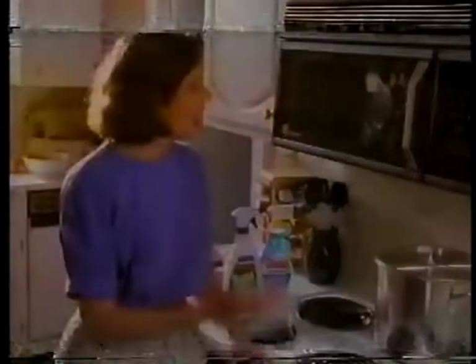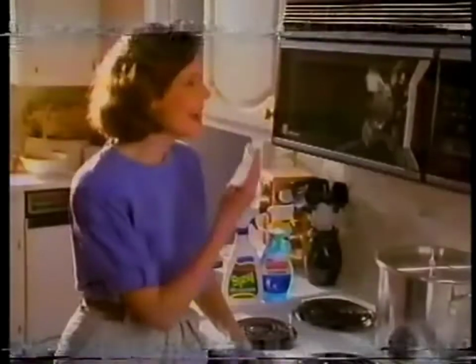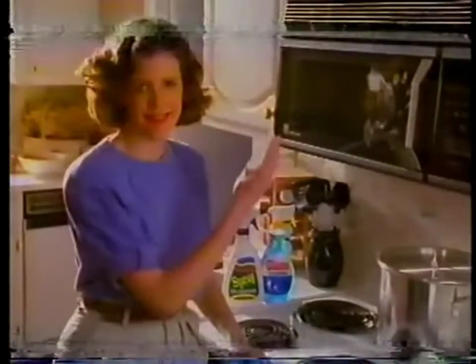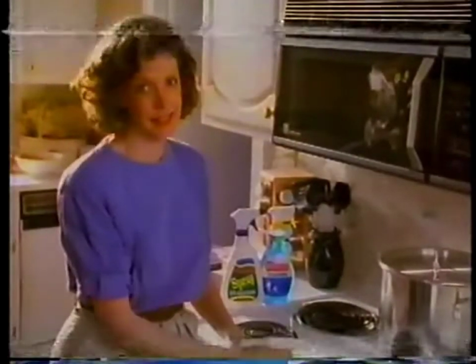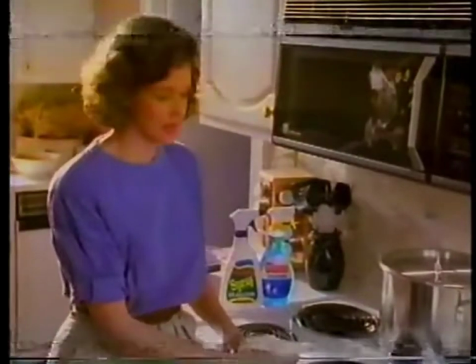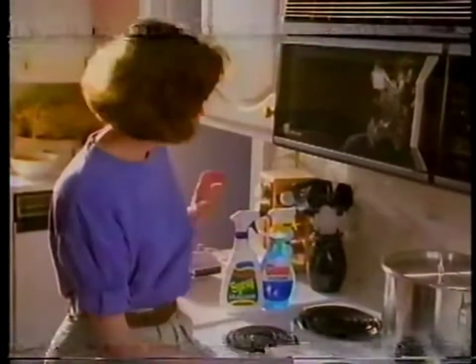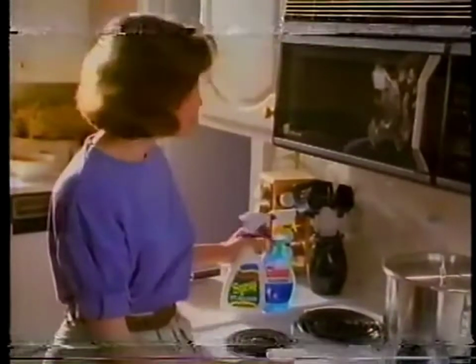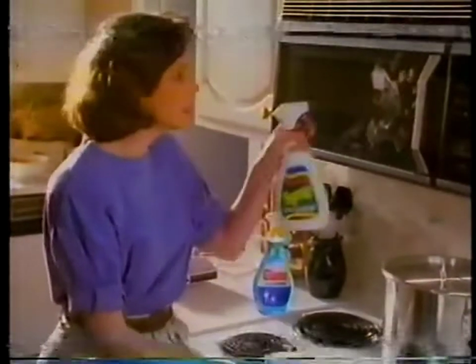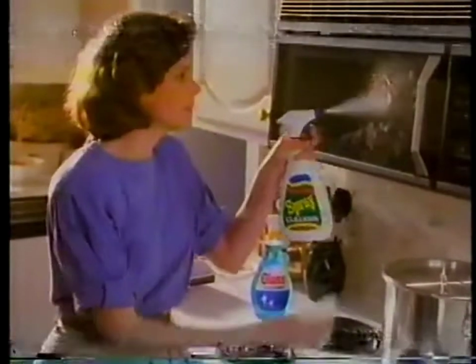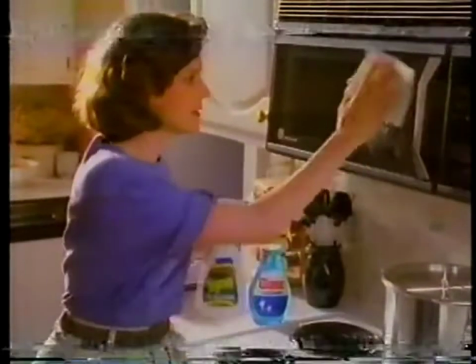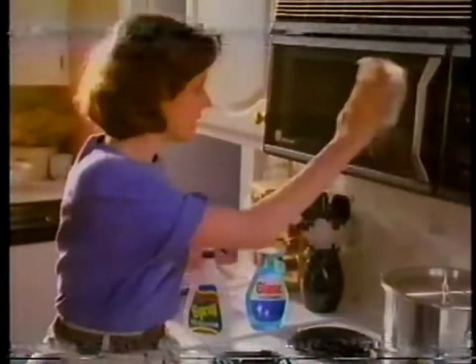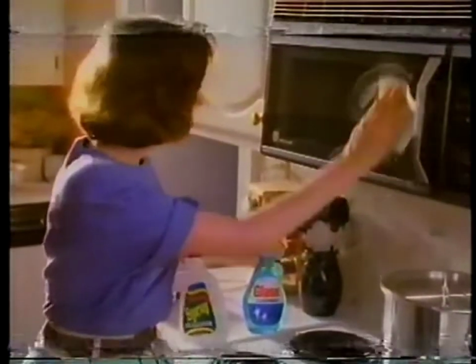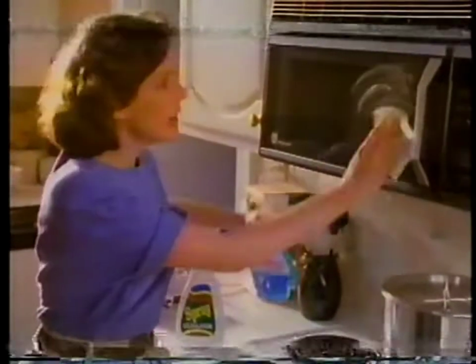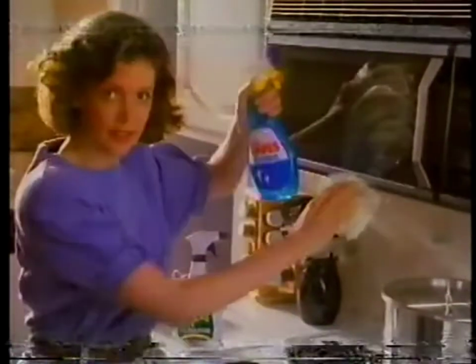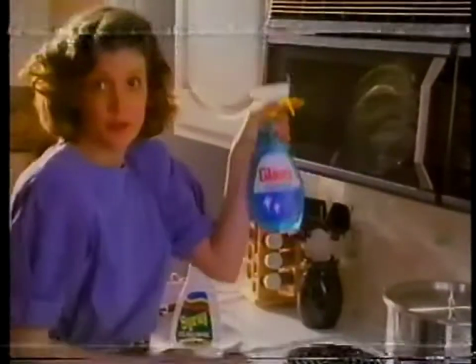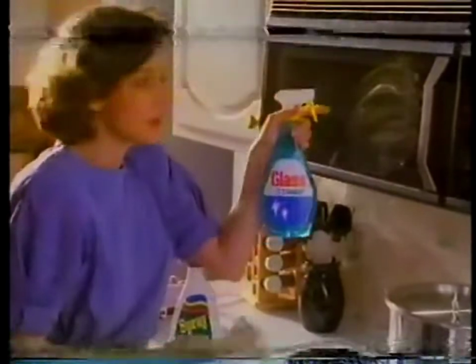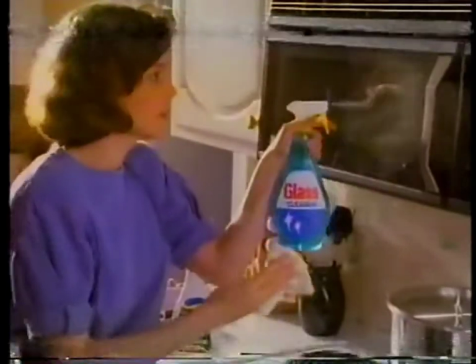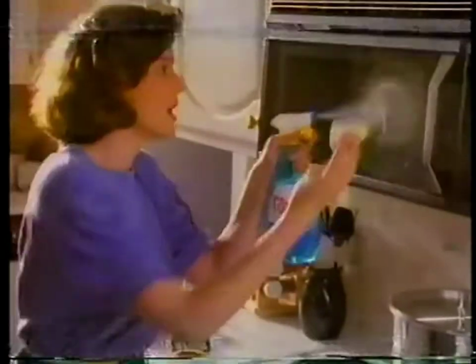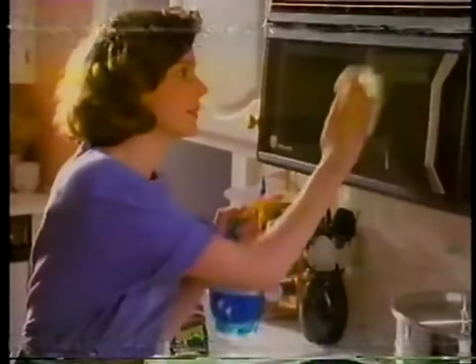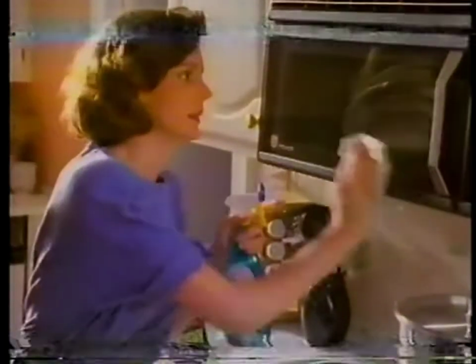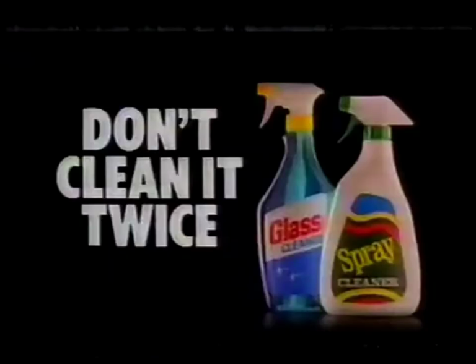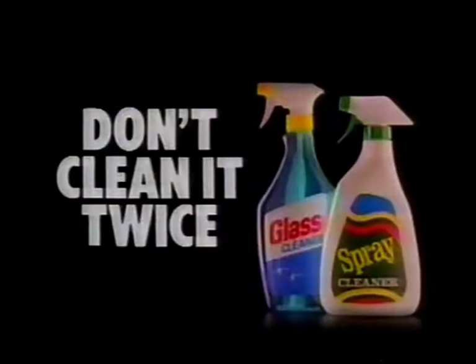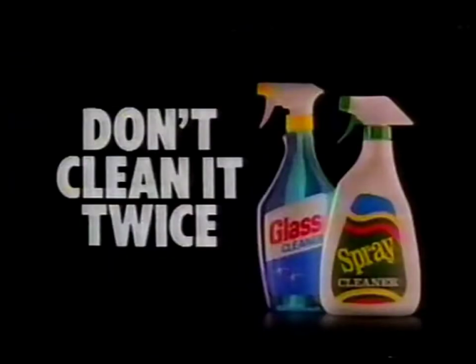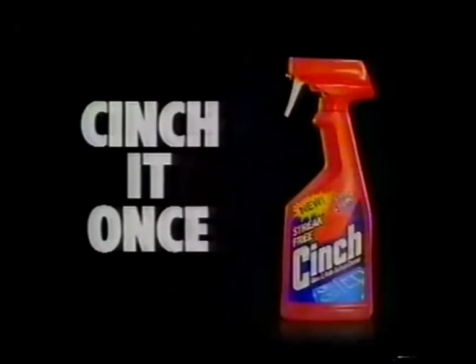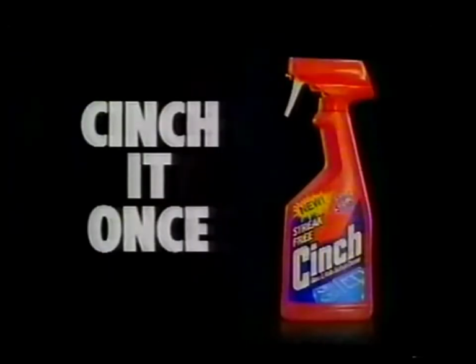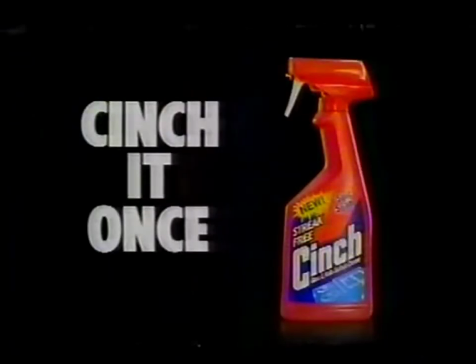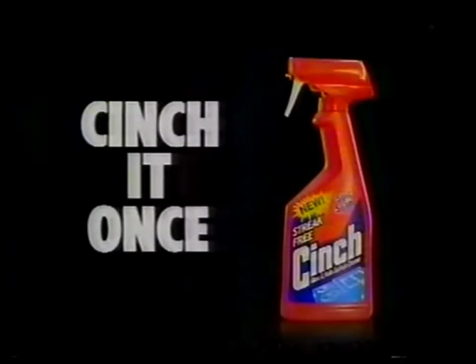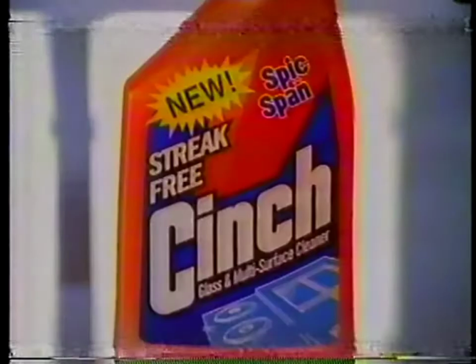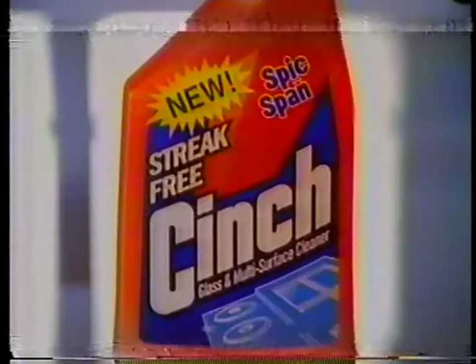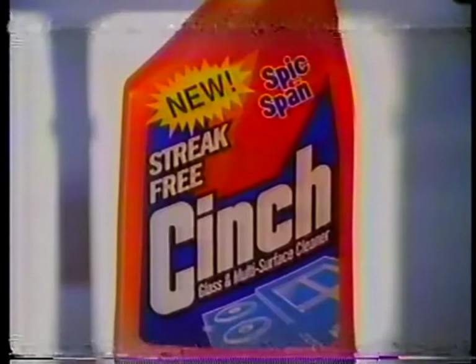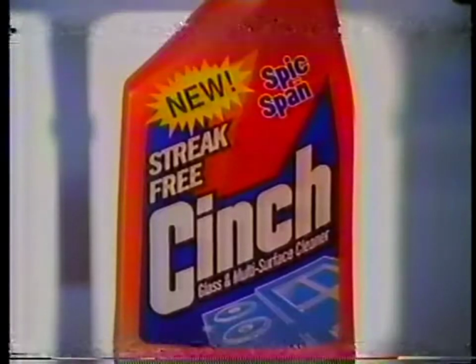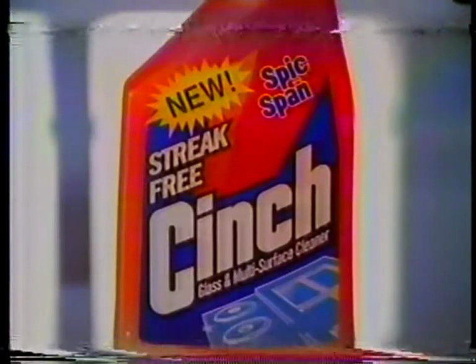I hate cleaning twice. Spray cleaner for grease, then glass cleaner for the streaks the spray left. Don't clean it twice. Cinch it once. New Cinch from Spick and Span.